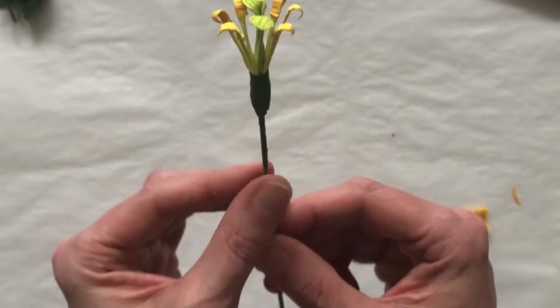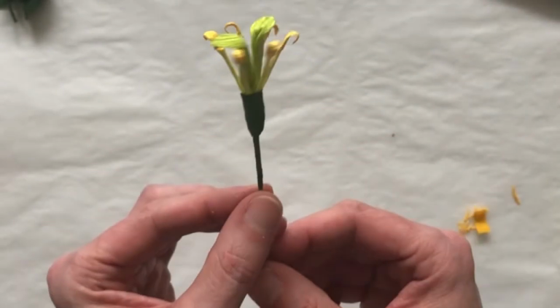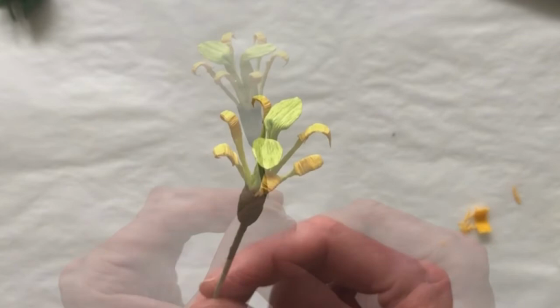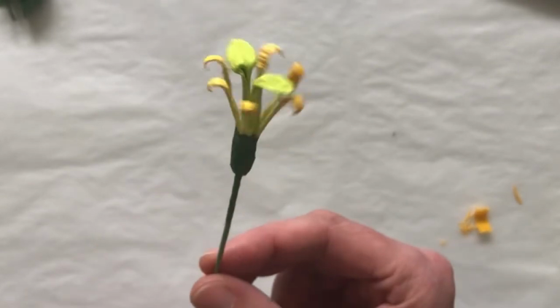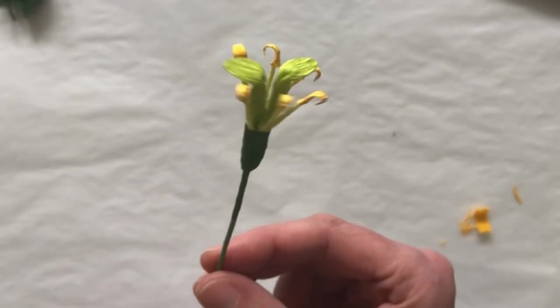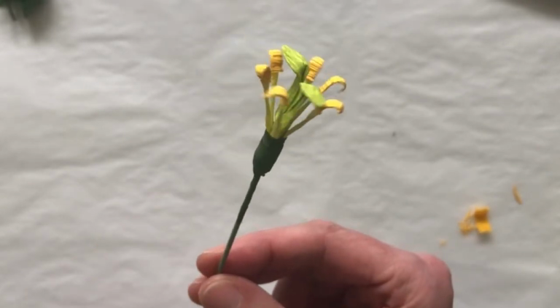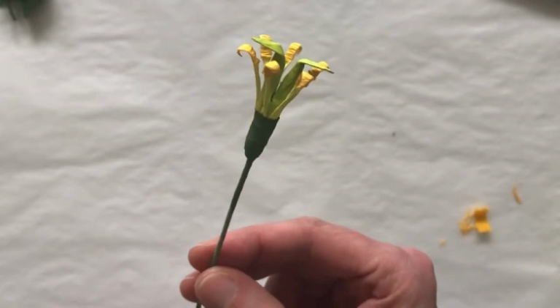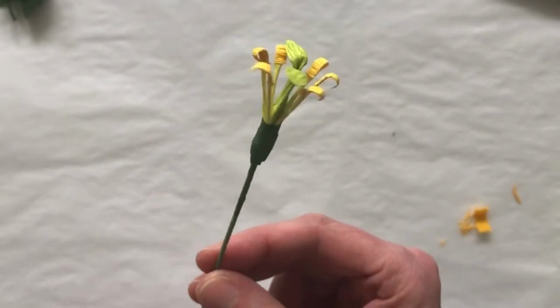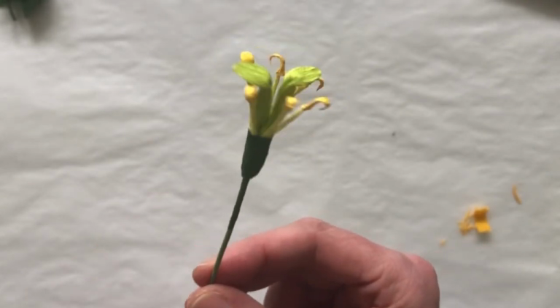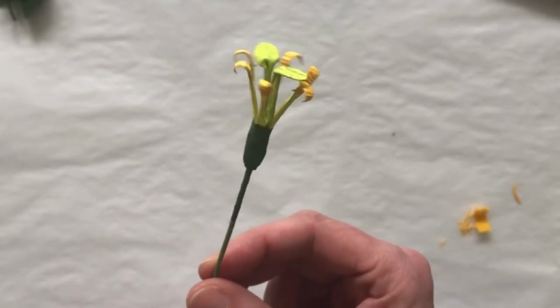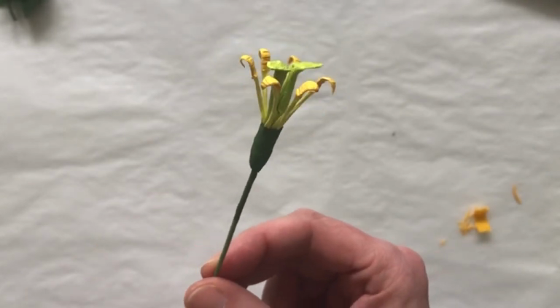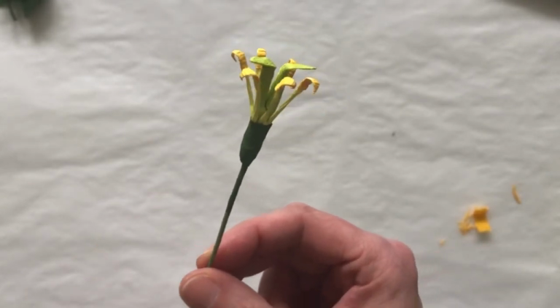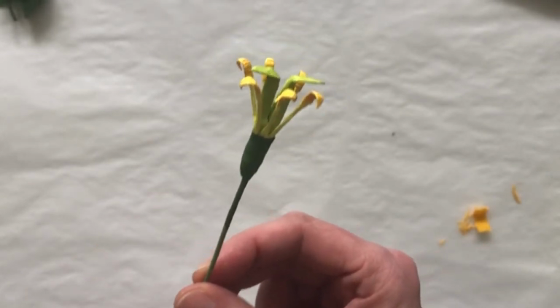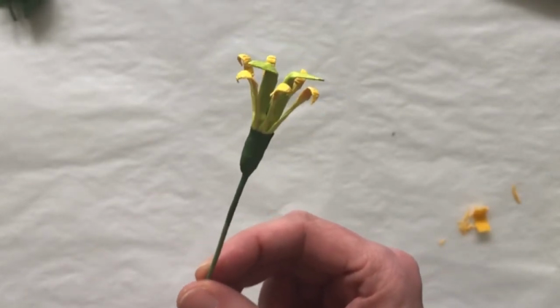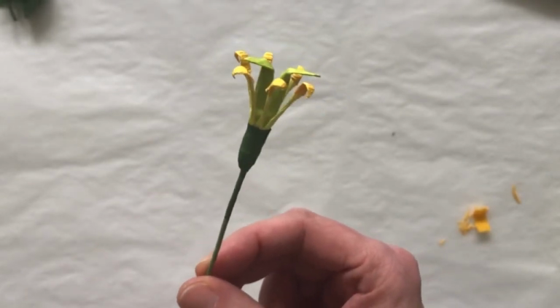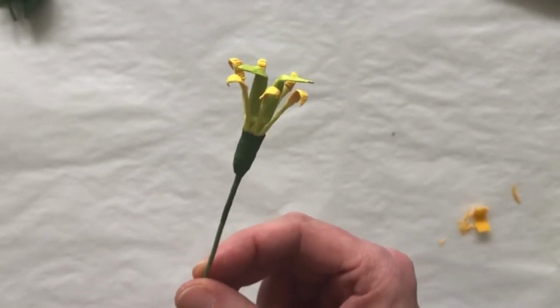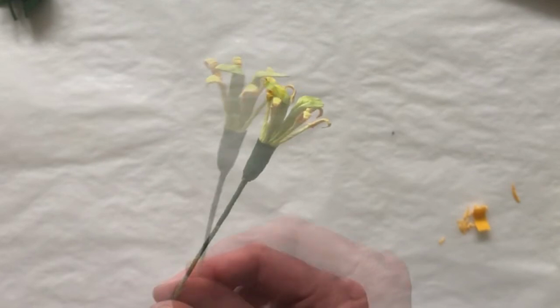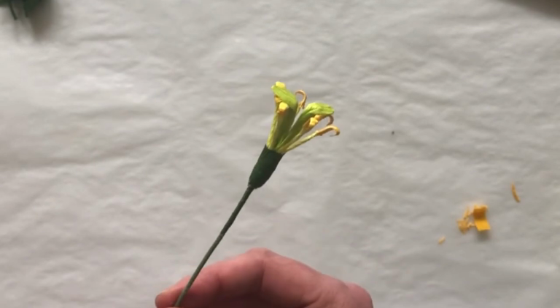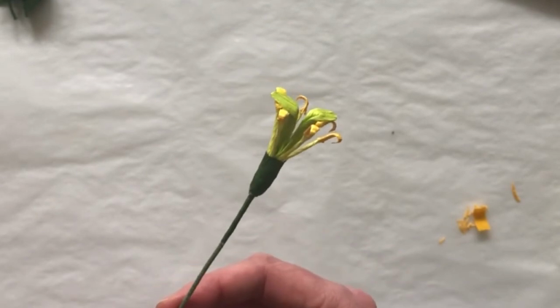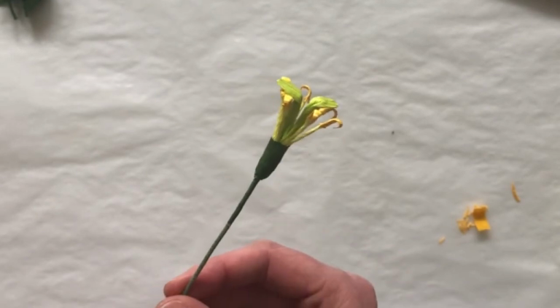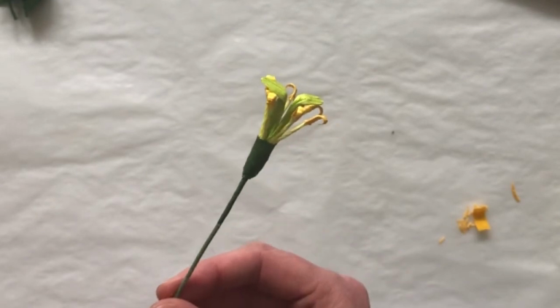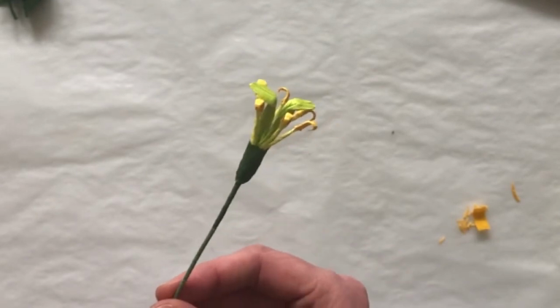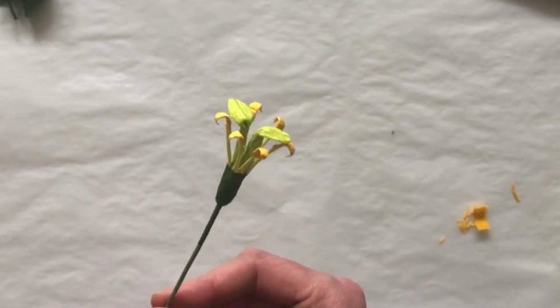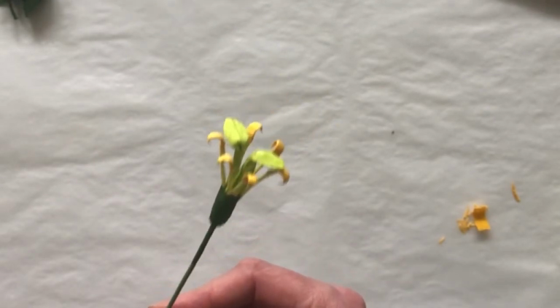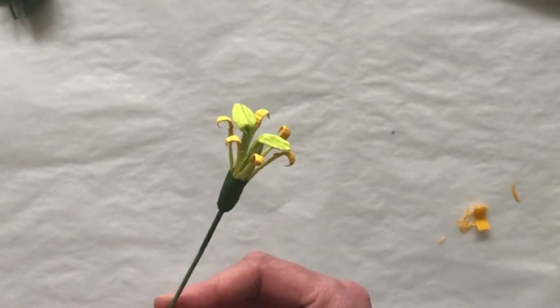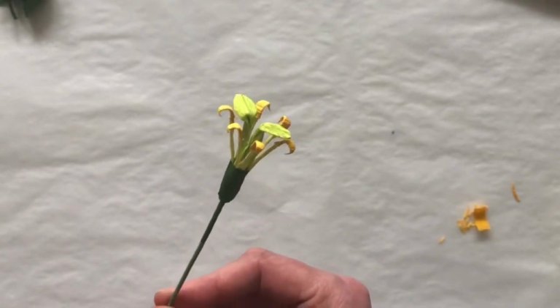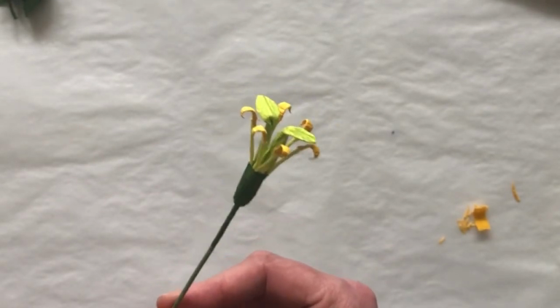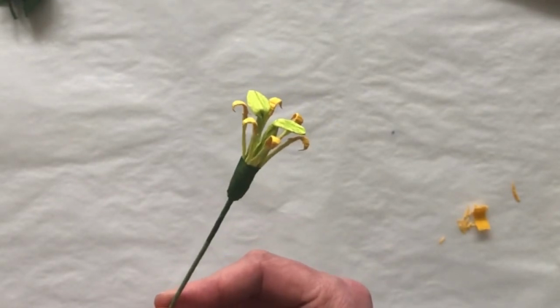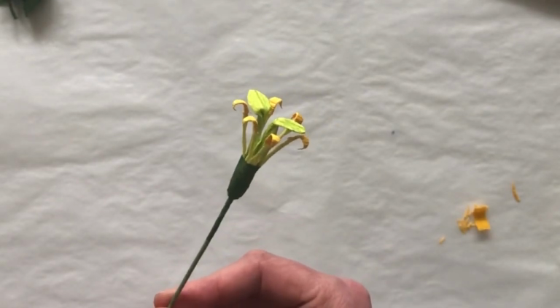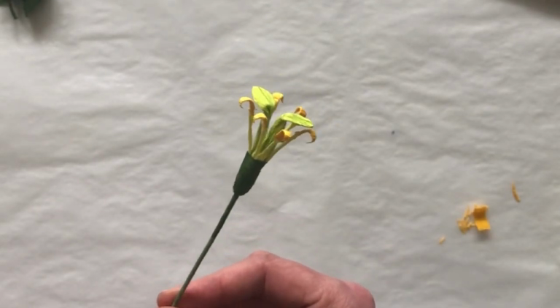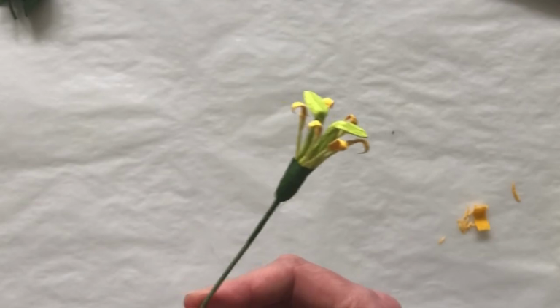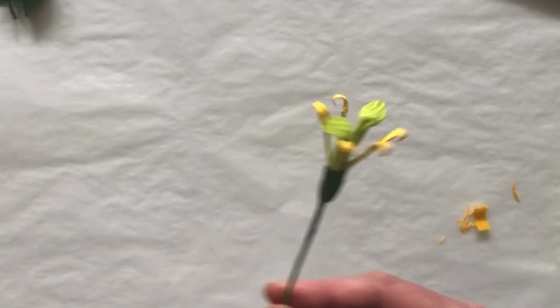That's it for your Lysanthus center and now we're ready for some petals. I'm going to pass this over to Susan and she's going to take over the tutorial from here. Here you go, Susan.